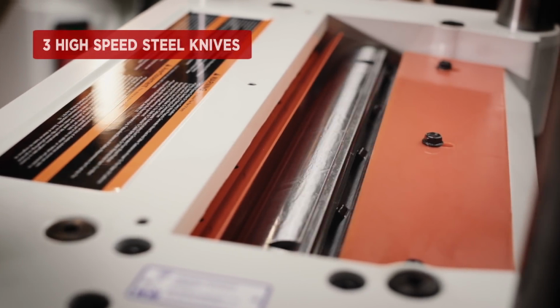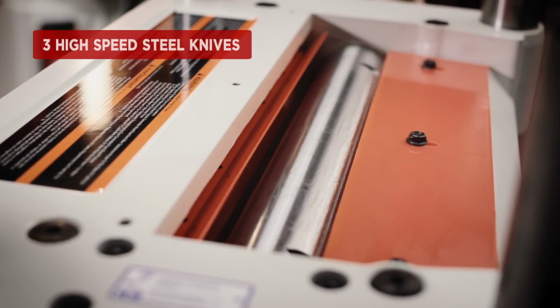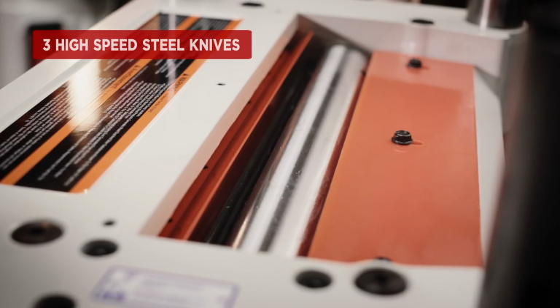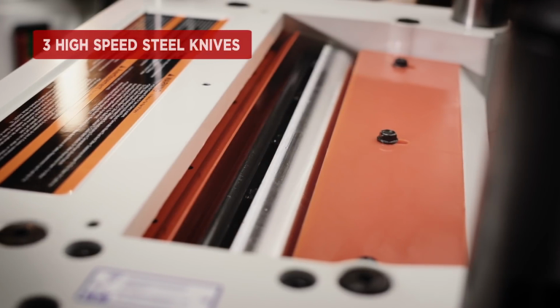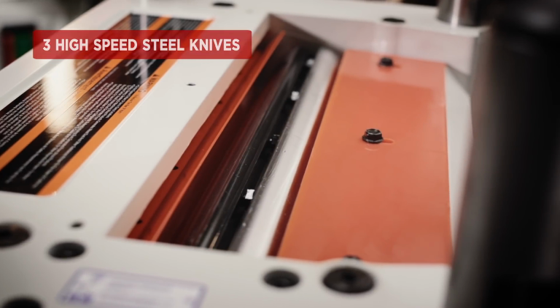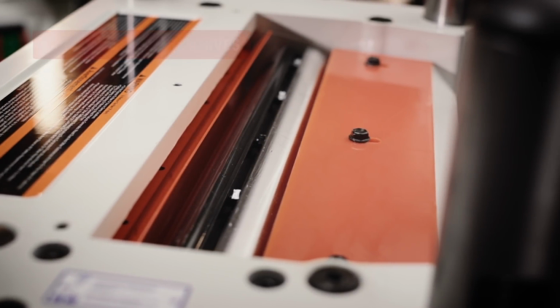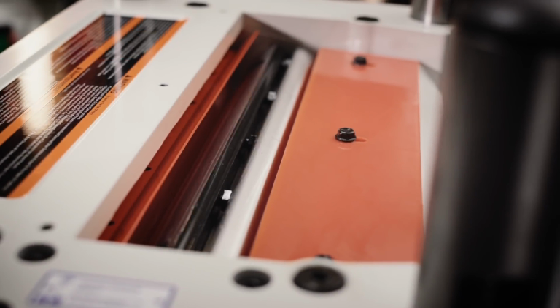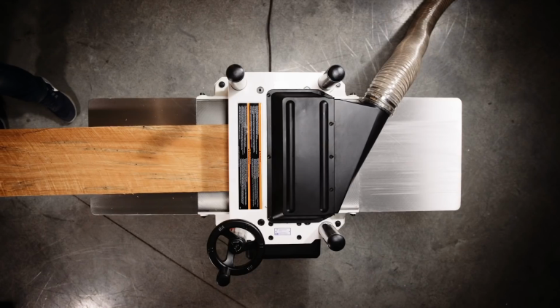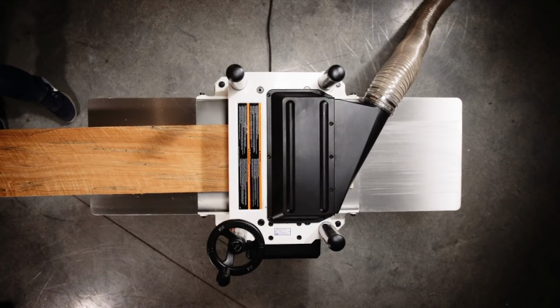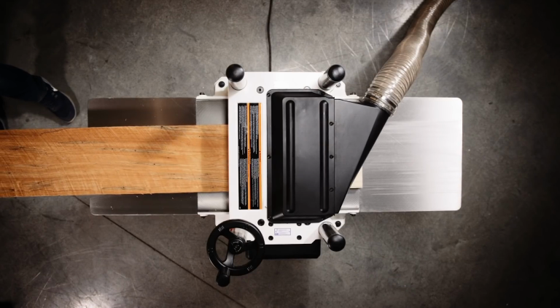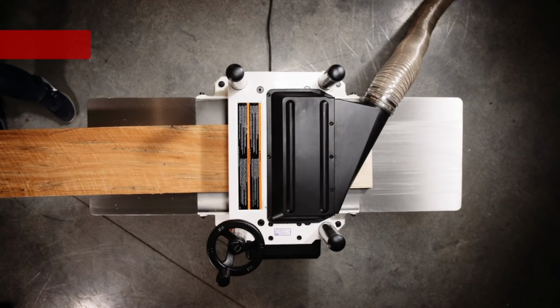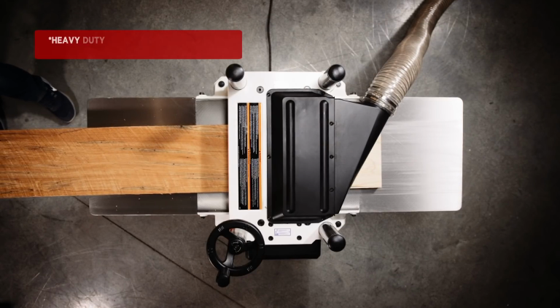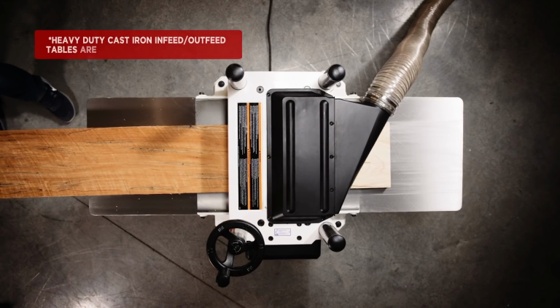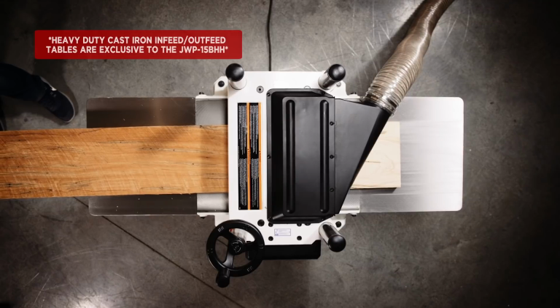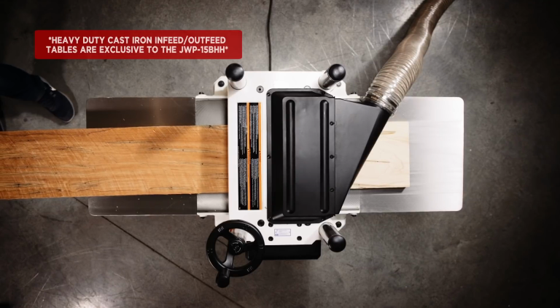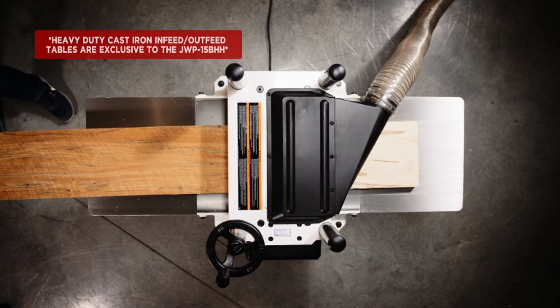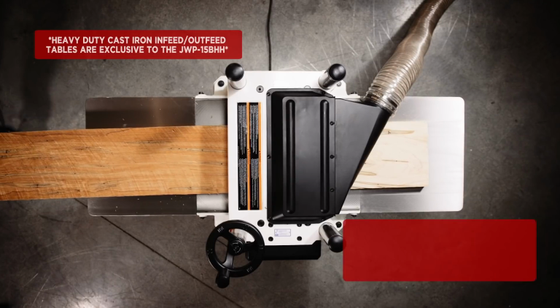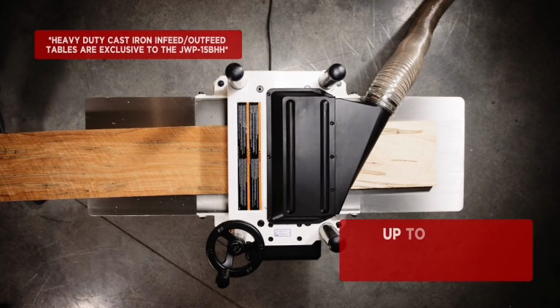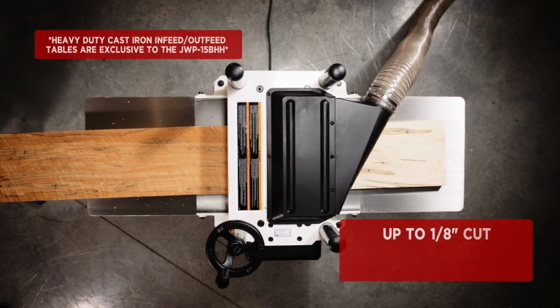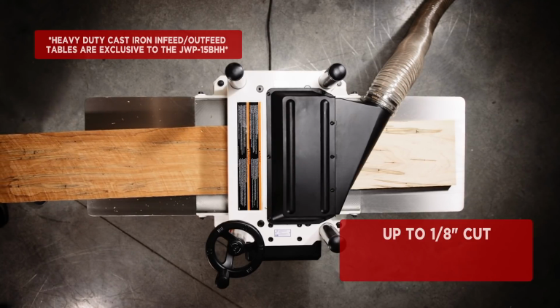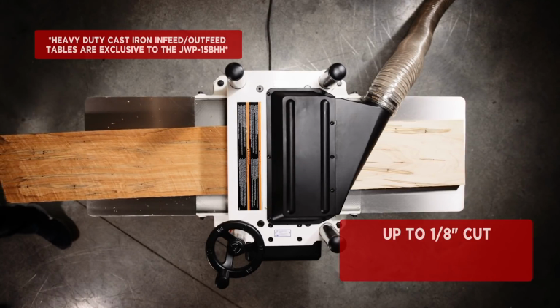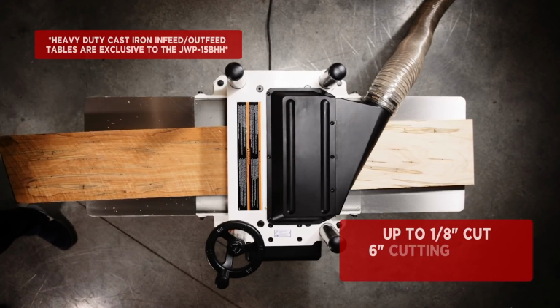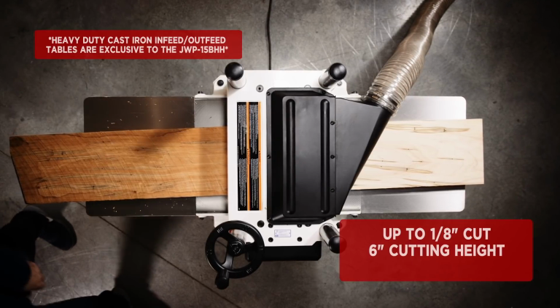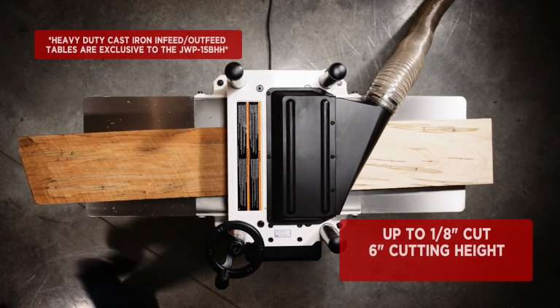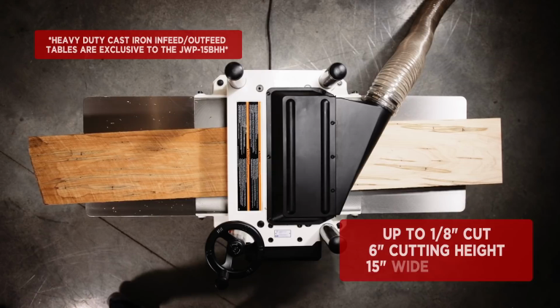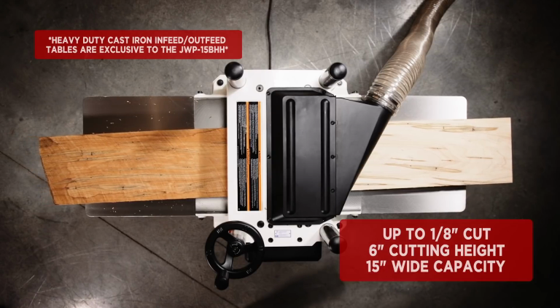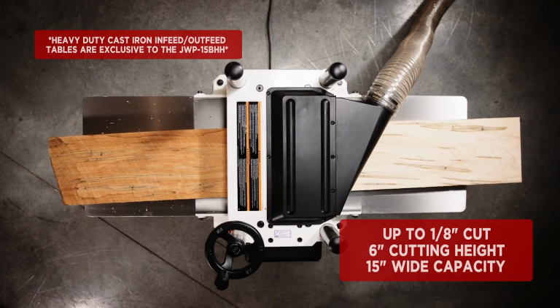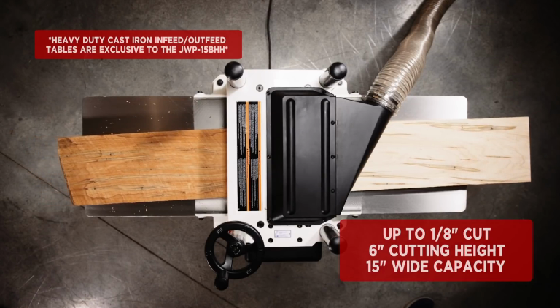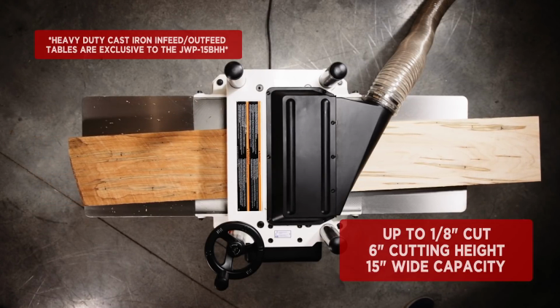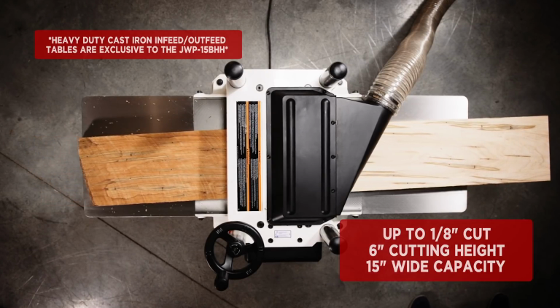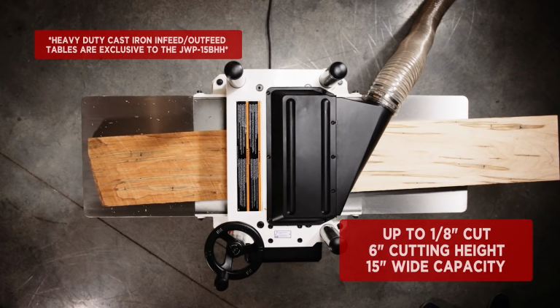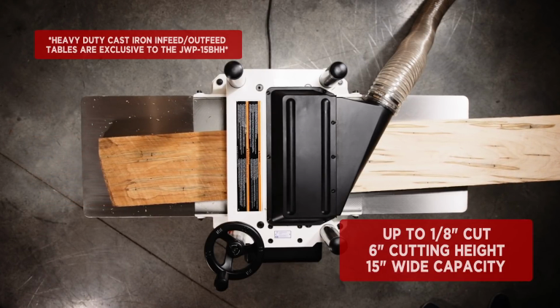Engineered for high-quality cutting, the new 15-inch planers can remove up to an eighth inch of material with each pass and can handle boards up to six inches thick, supported by heavy-duty cast iron in-feed and out-feed tables.